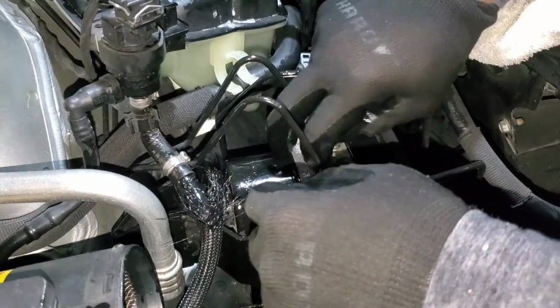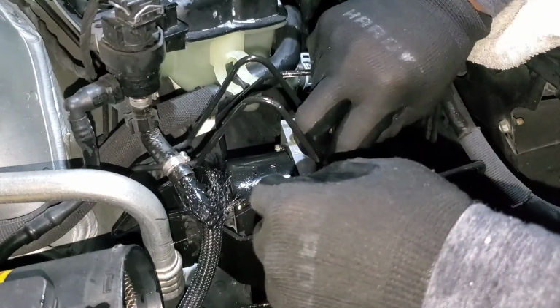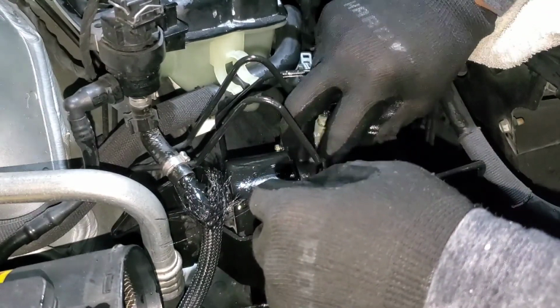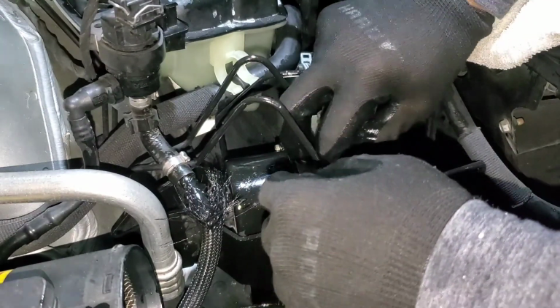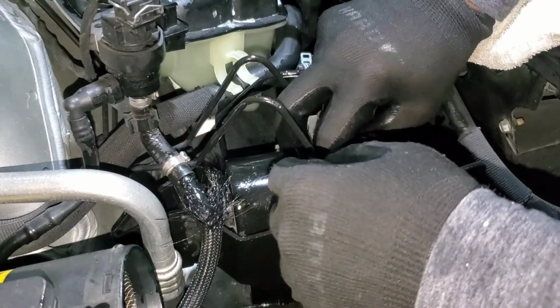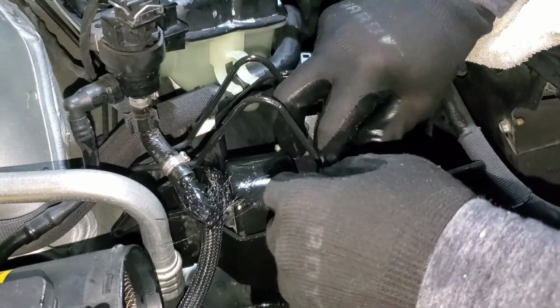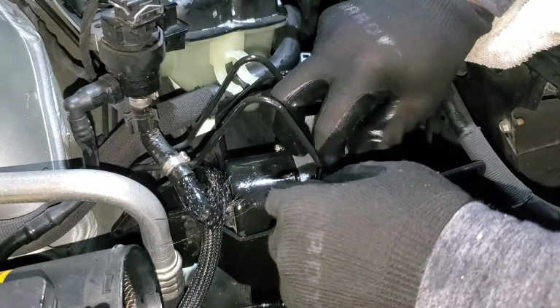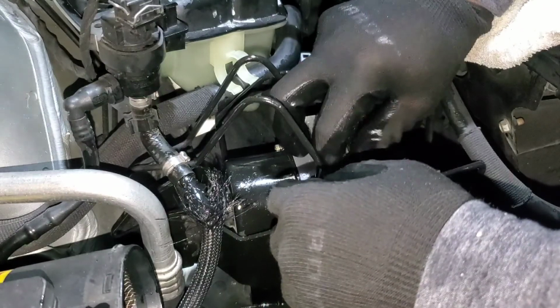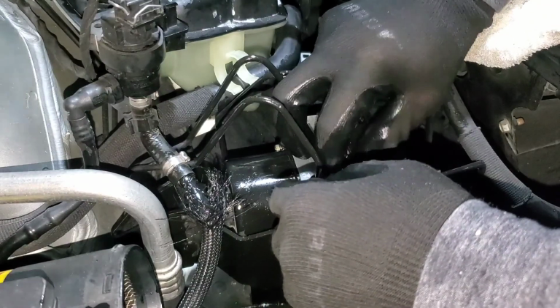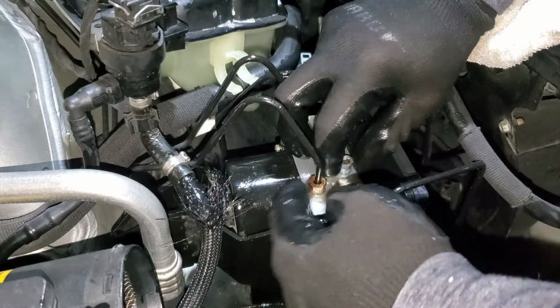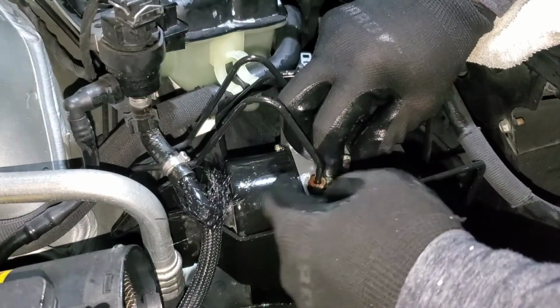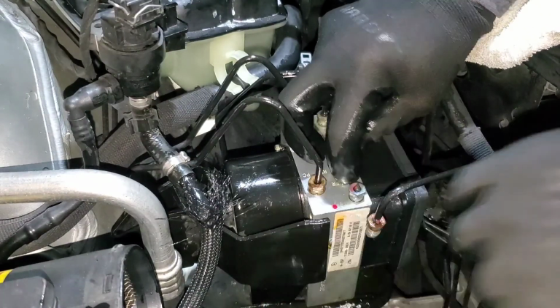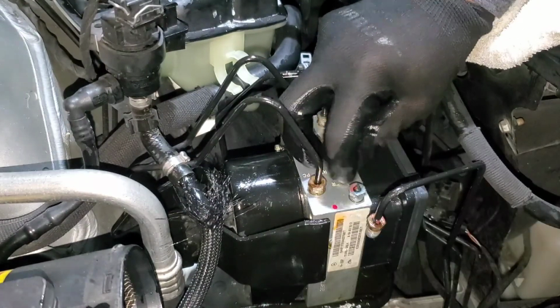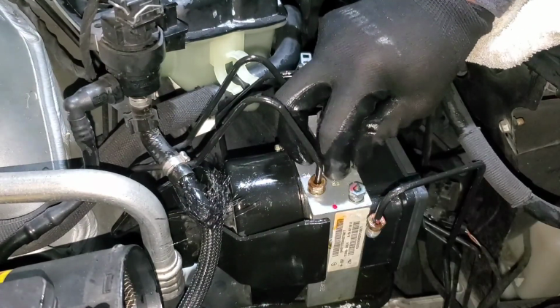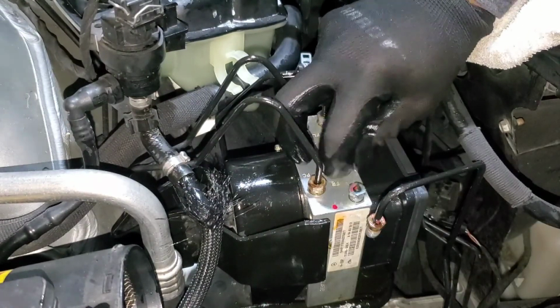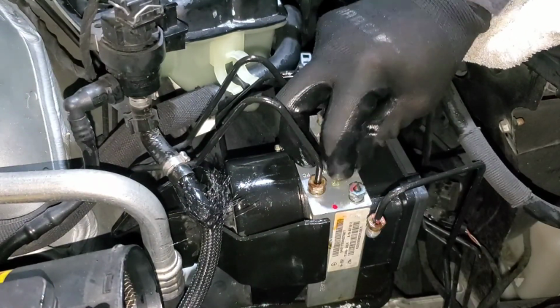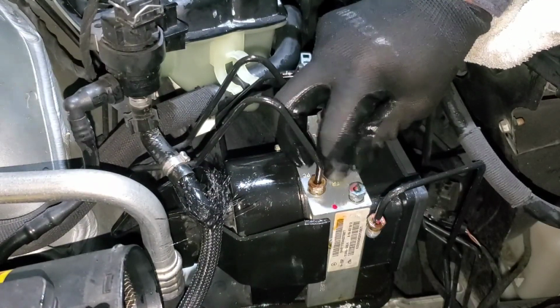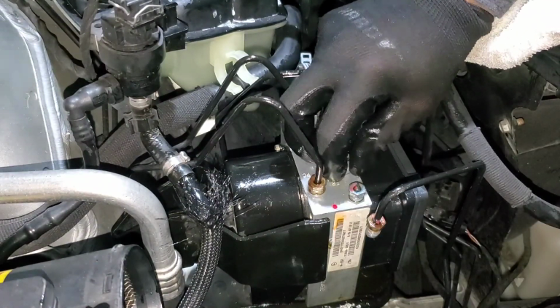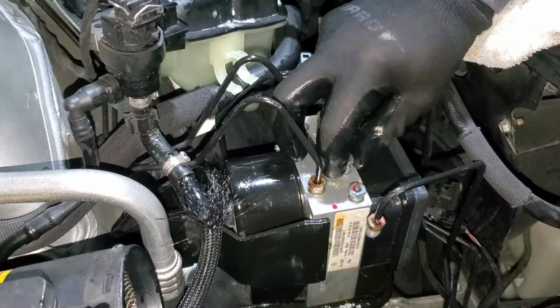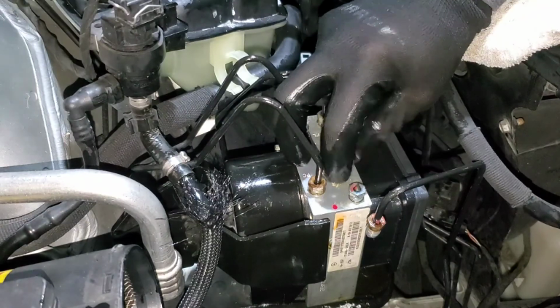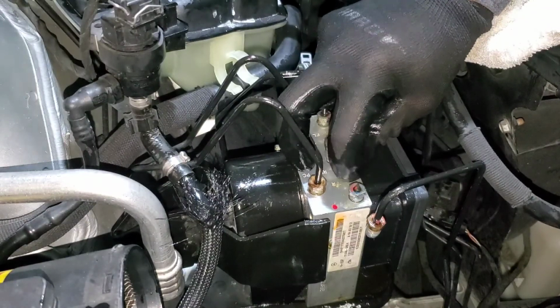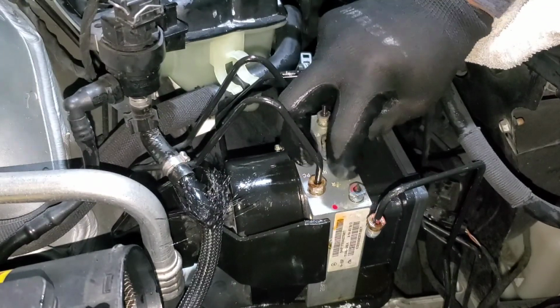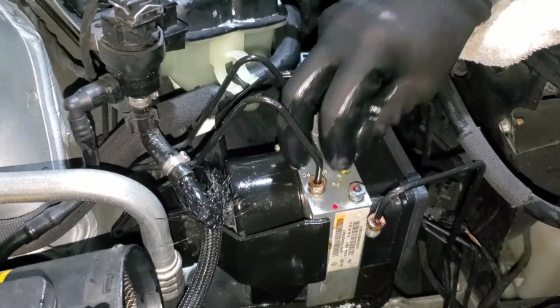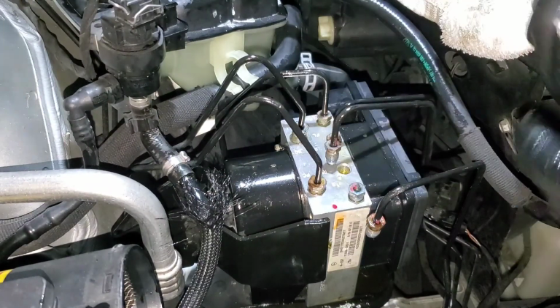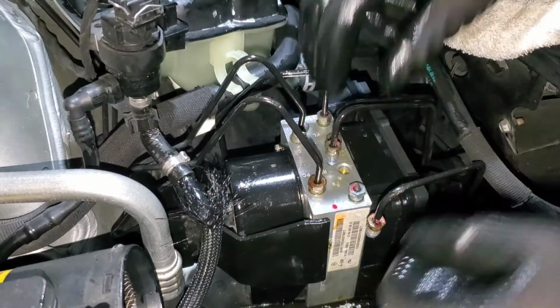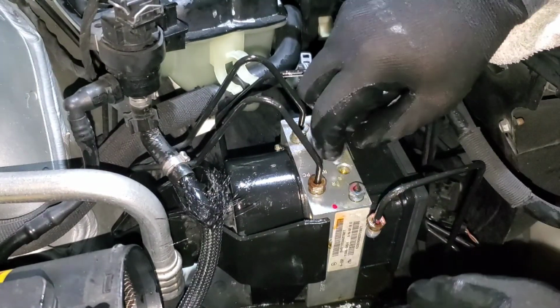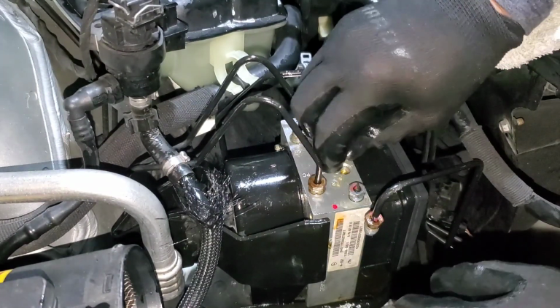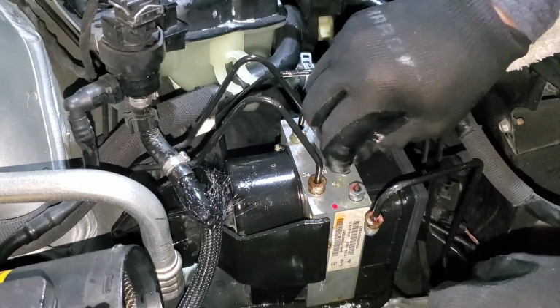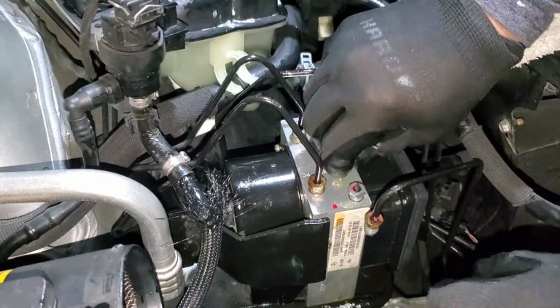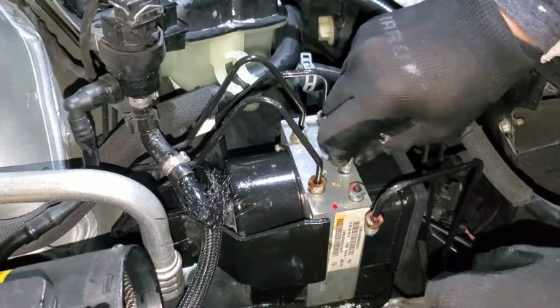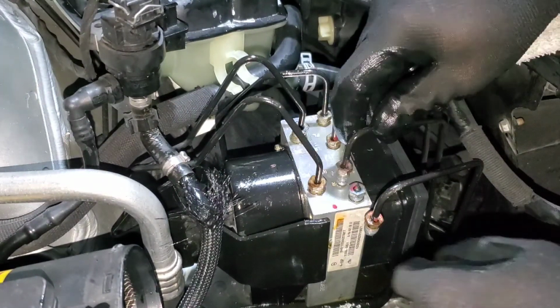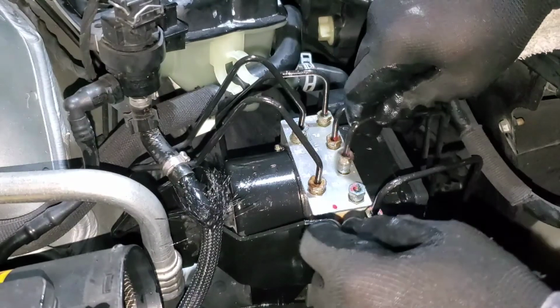You don't want air to get sucked in so you can't refill it. Make sure you have enough brake fluid or find a way to seal these lines while you're replacing the pump. That's why I'm trying to be quick enough so I don't lose a lot of brake fluid.